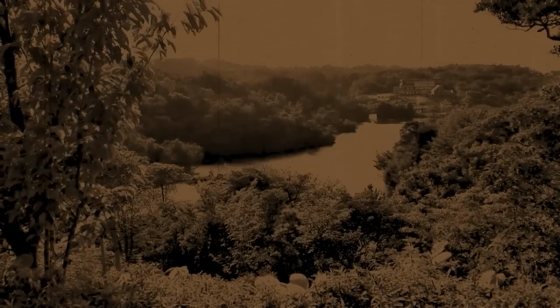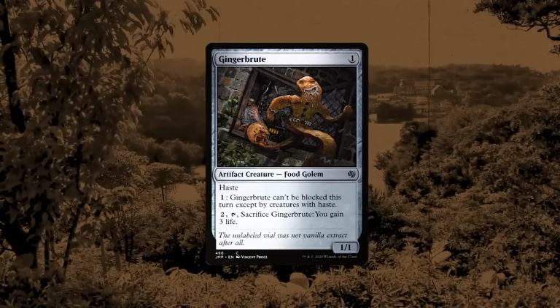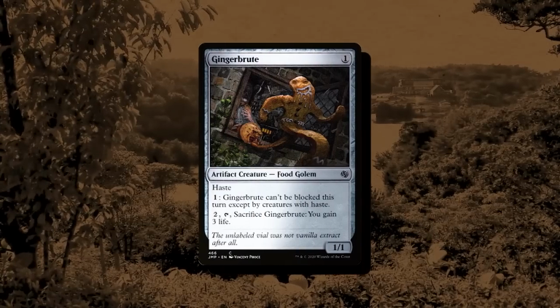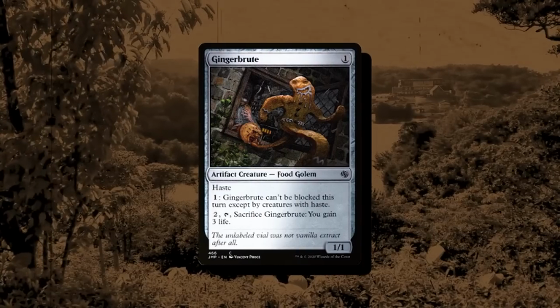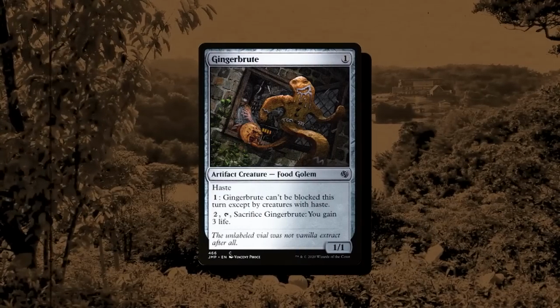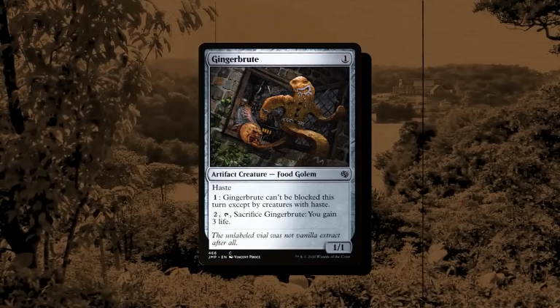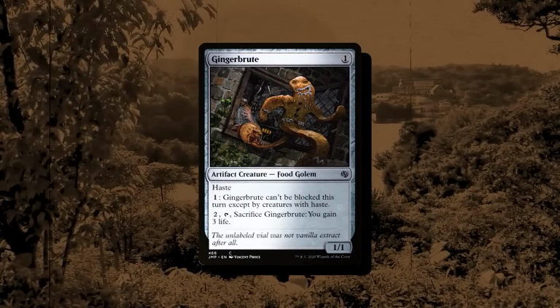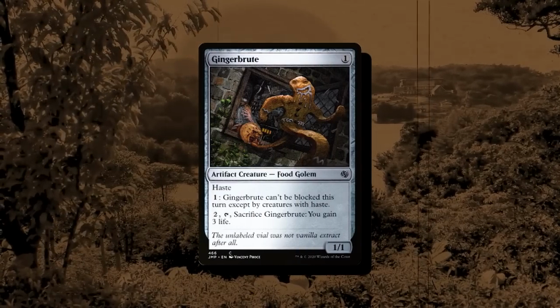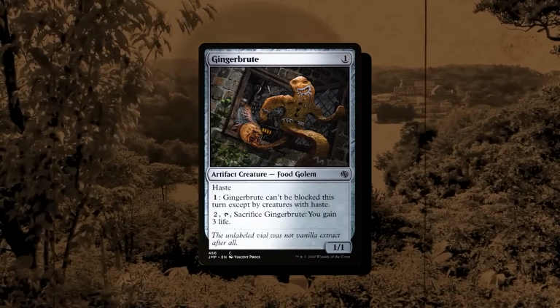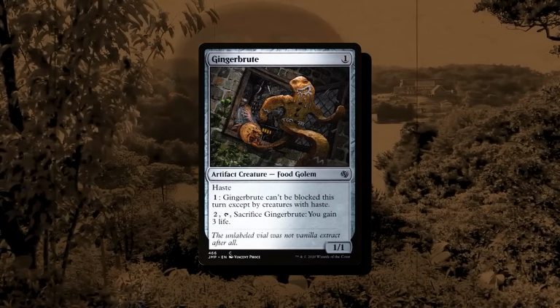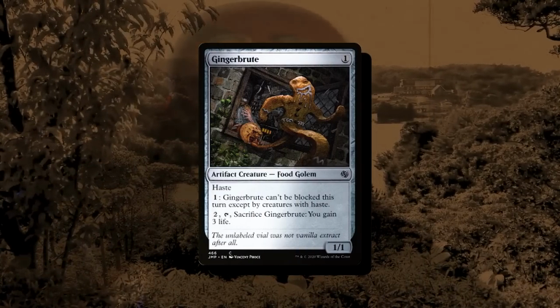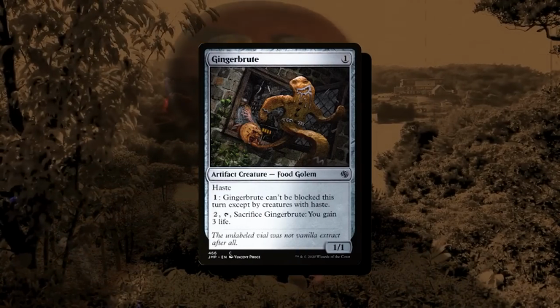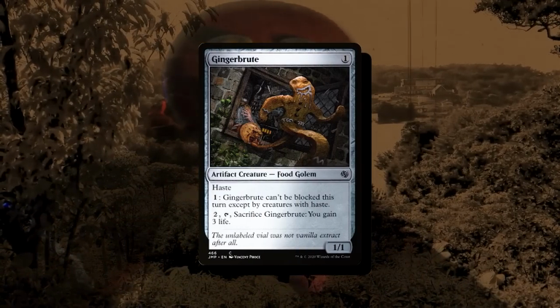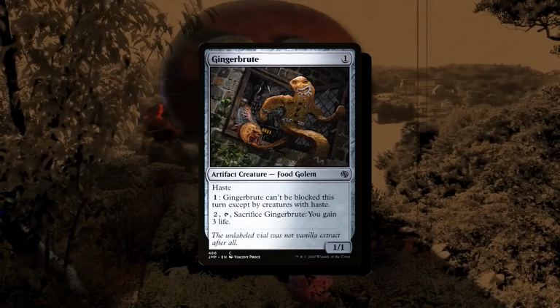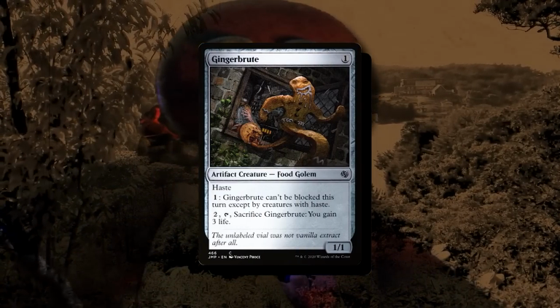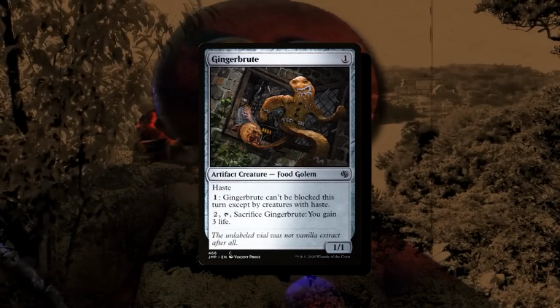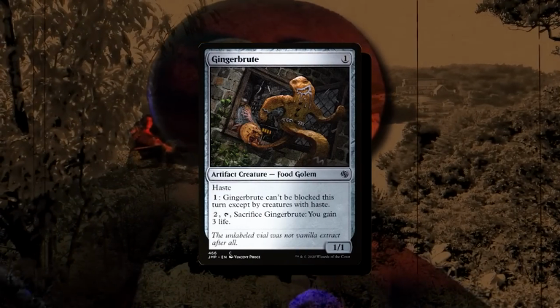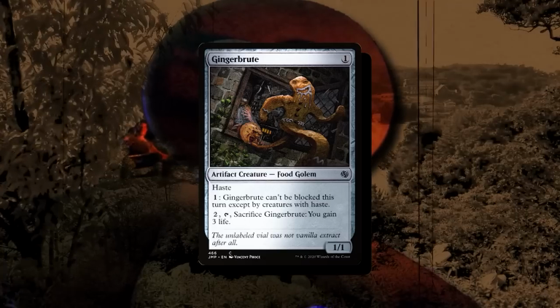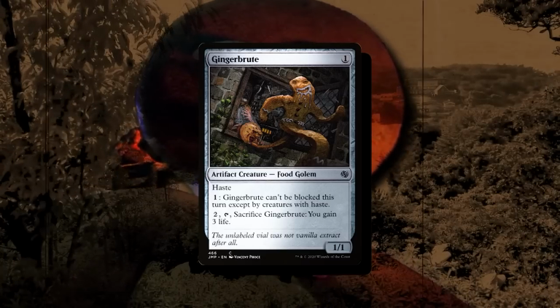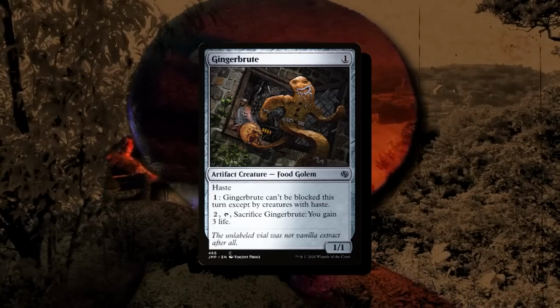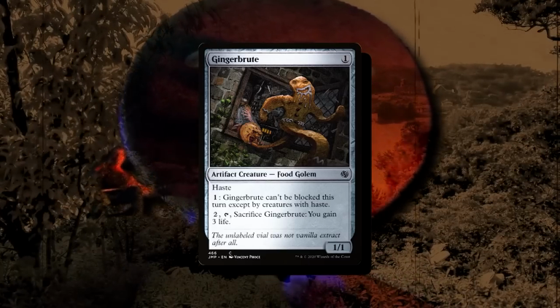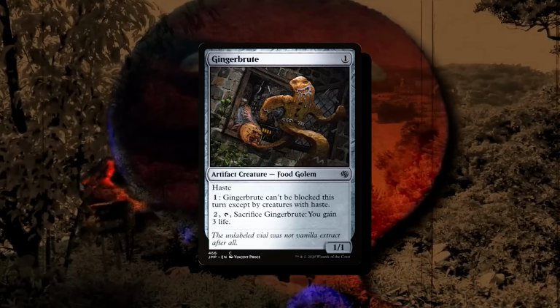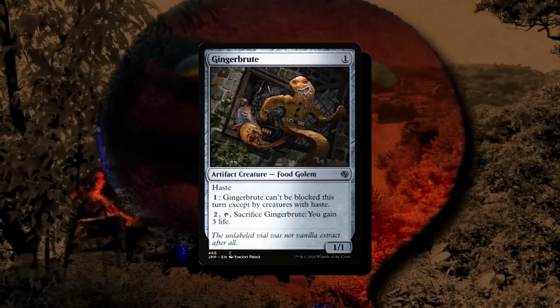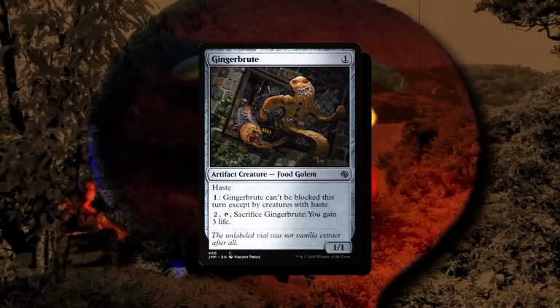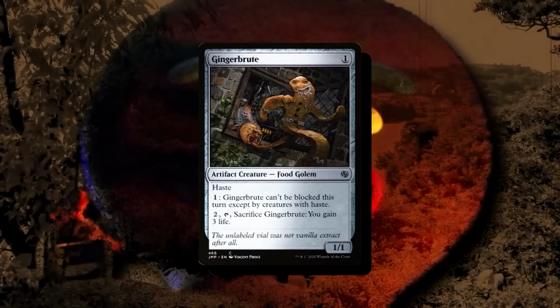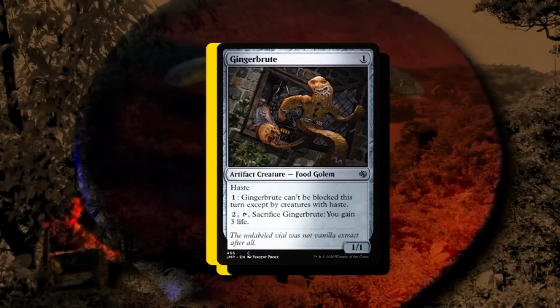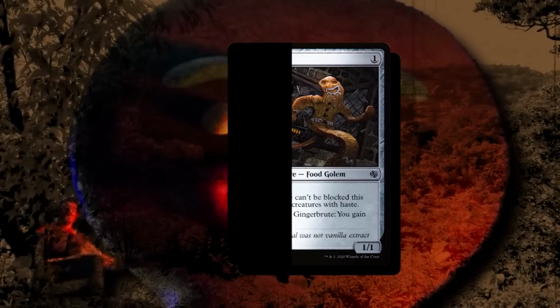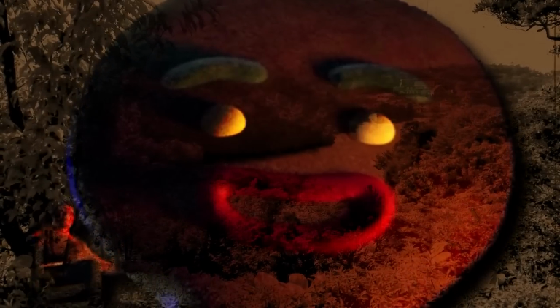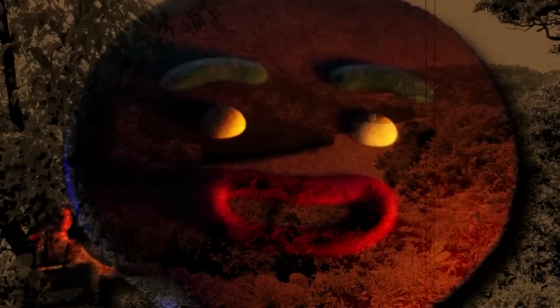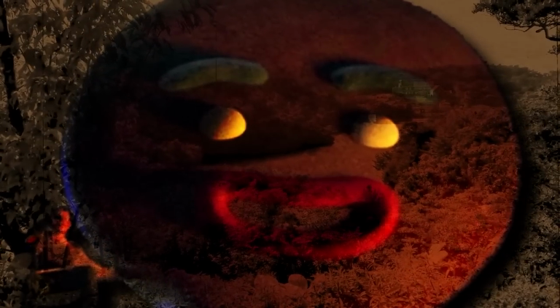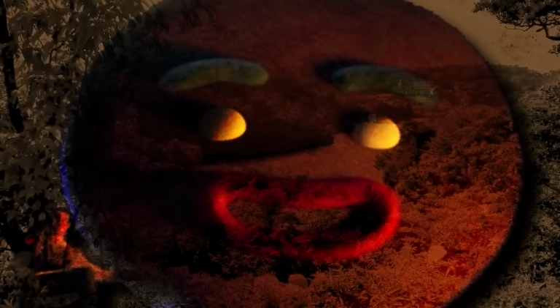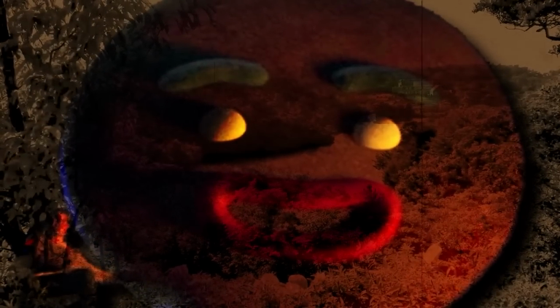Ginger Brute is a one-drop that we can give evasion. For one mana, it can only be blocked by creatures with haste because you can't catch the gingerbread man — so that means he carries a hammer very, very fast, Naruto-running himself into your opponent's face.